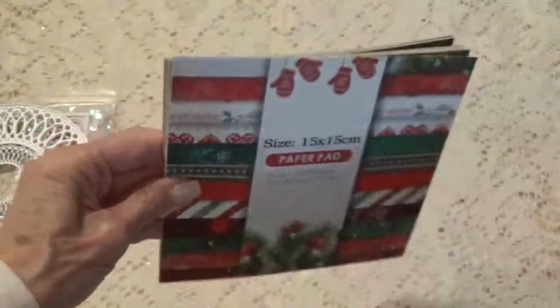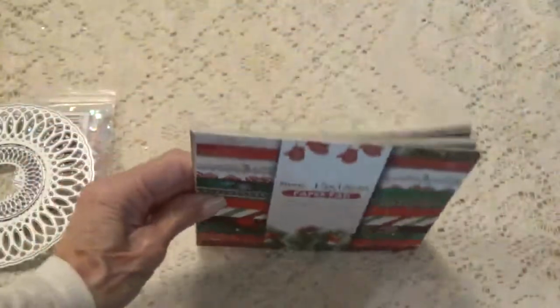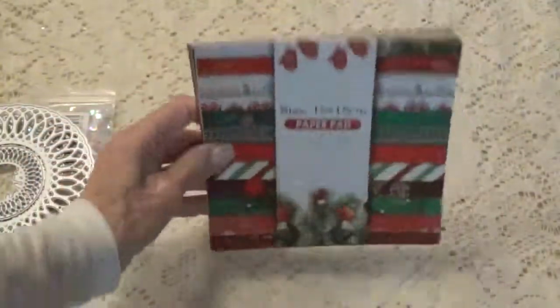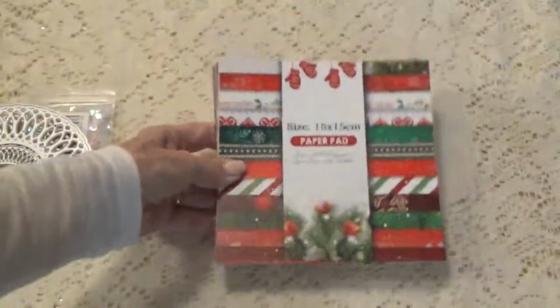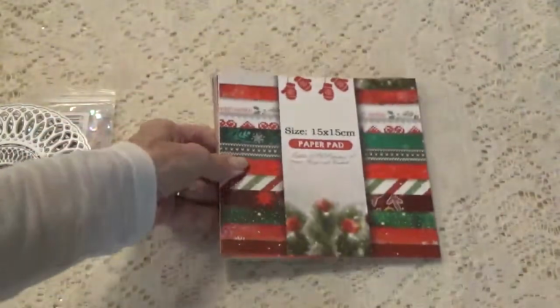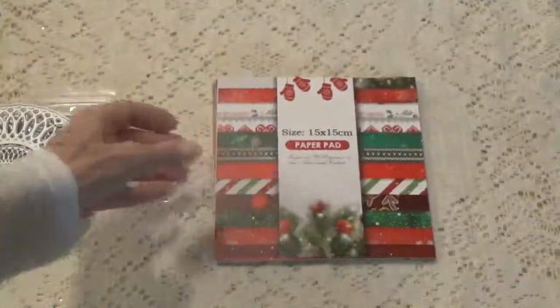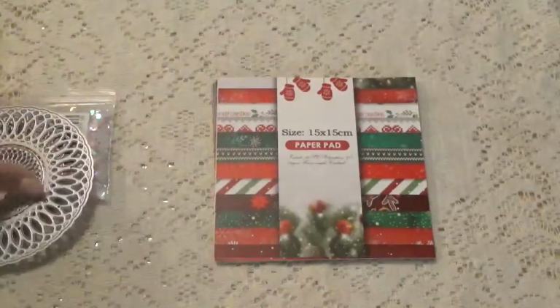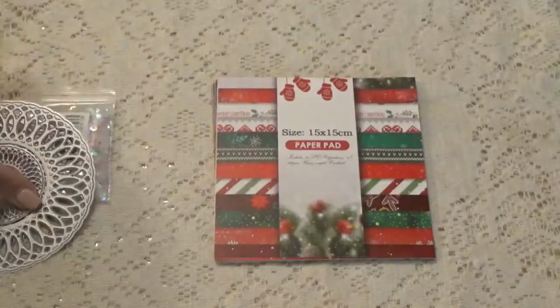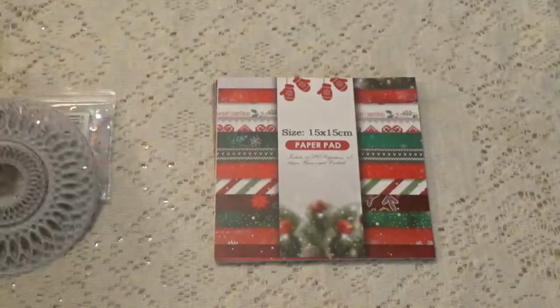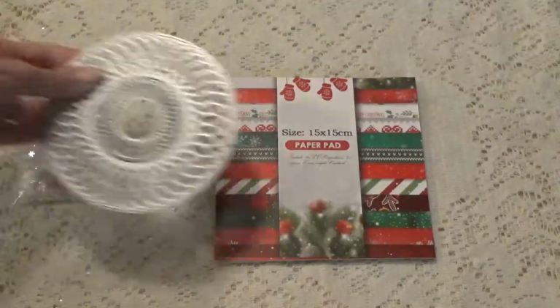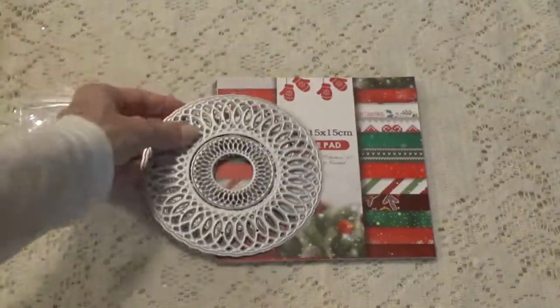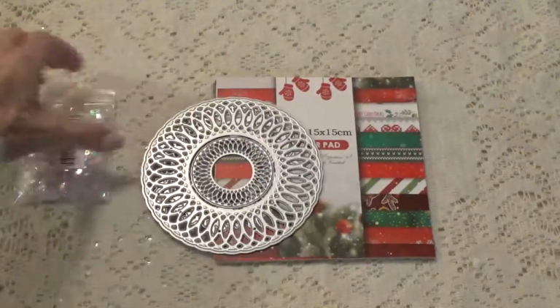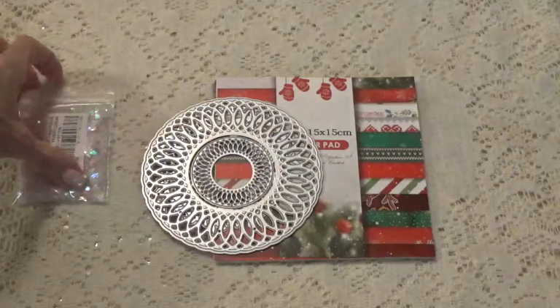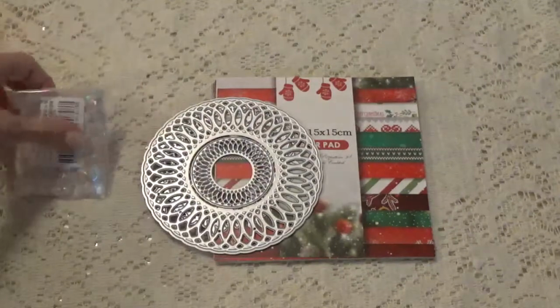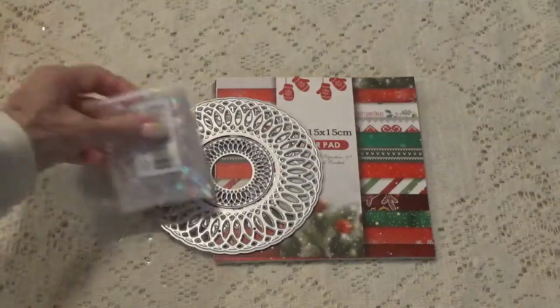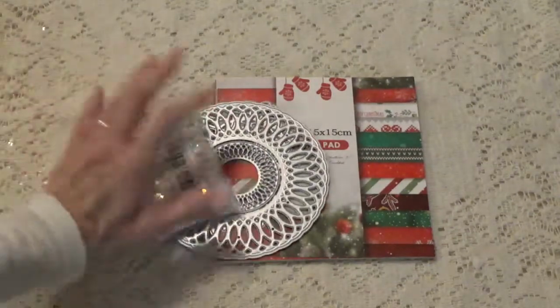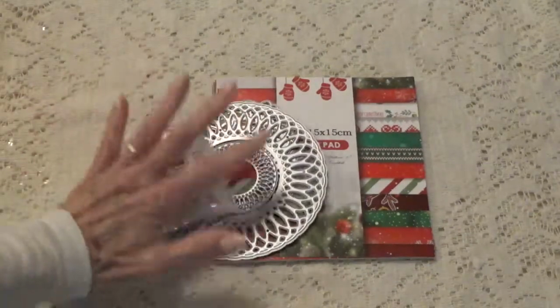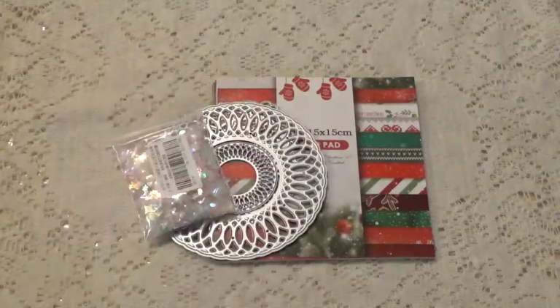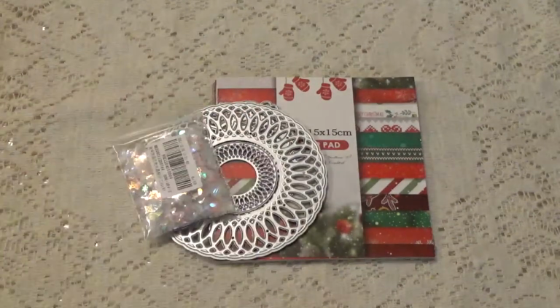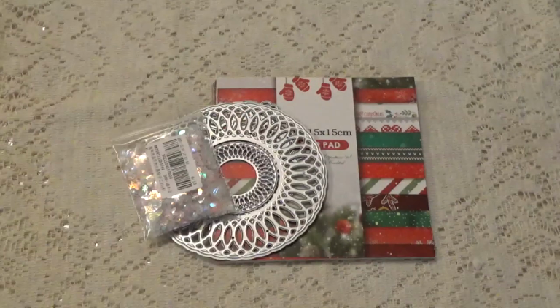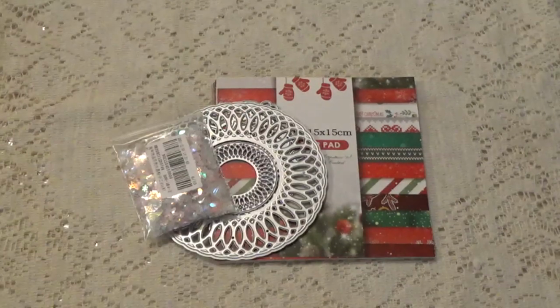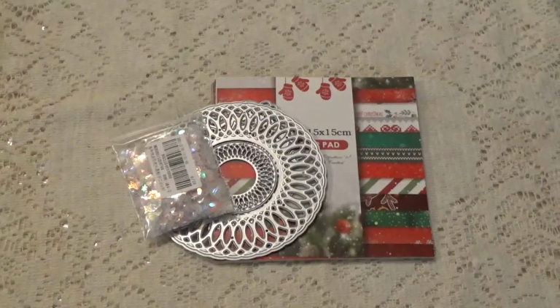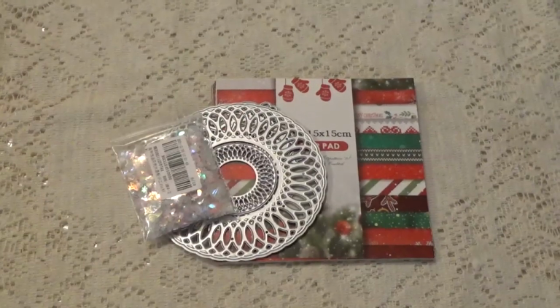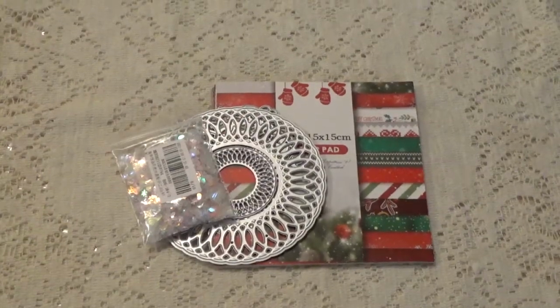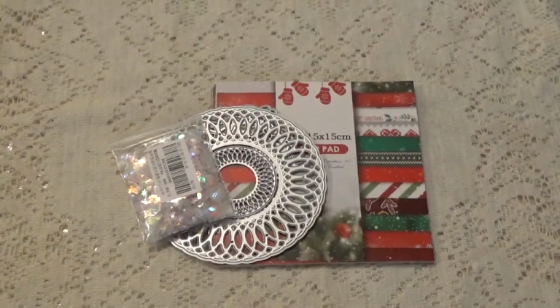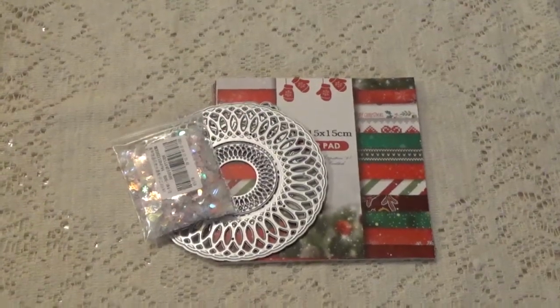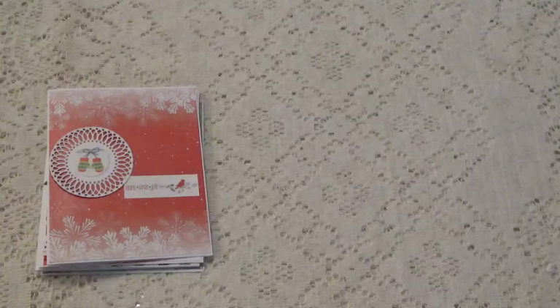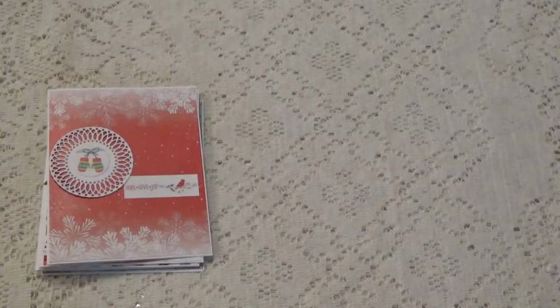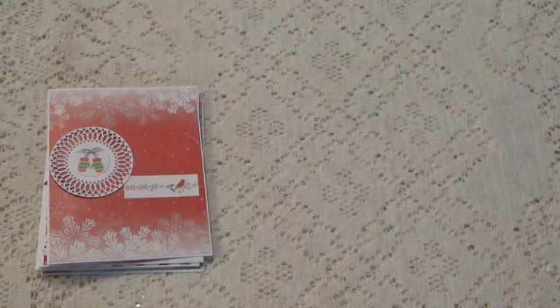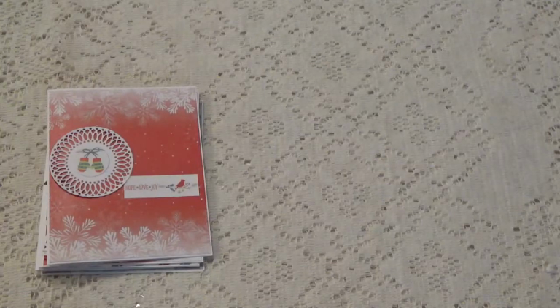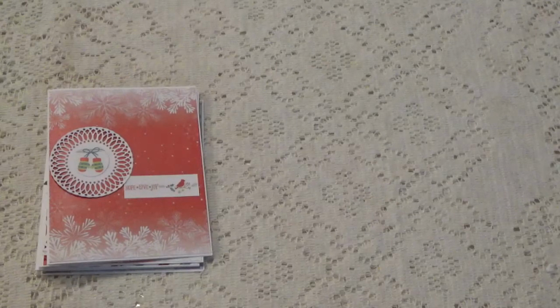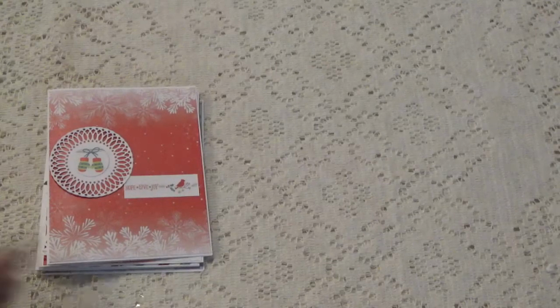So this is what I'm going to be working on for my next project. Let me show you what I came up with — these are the cards that I made.